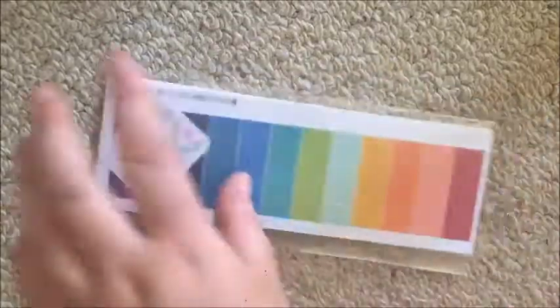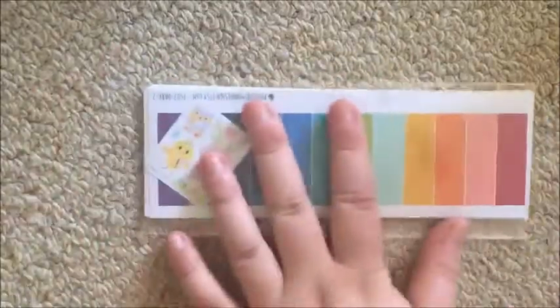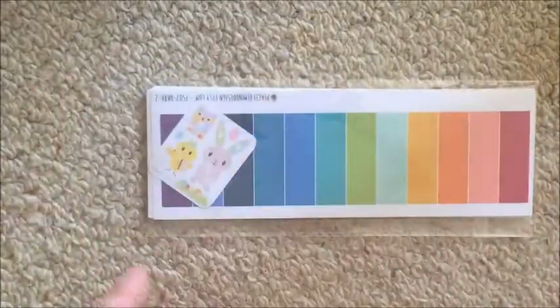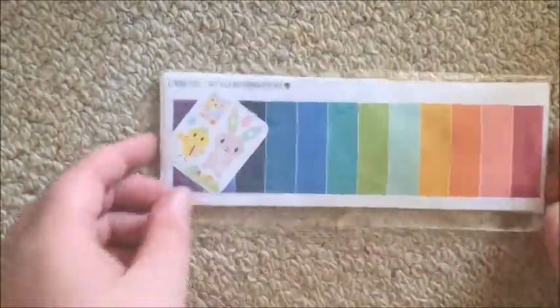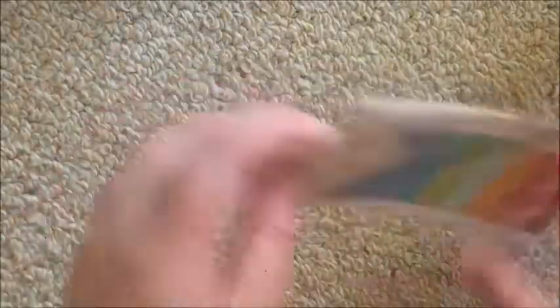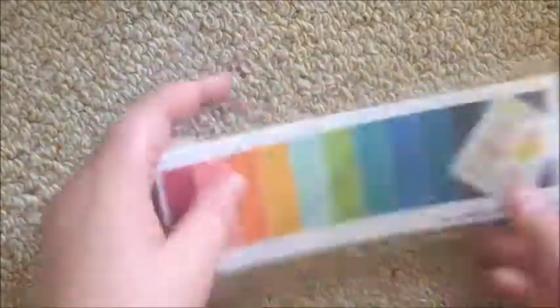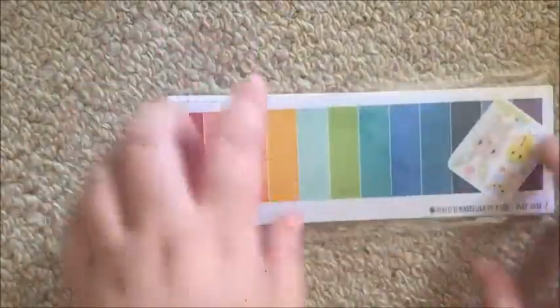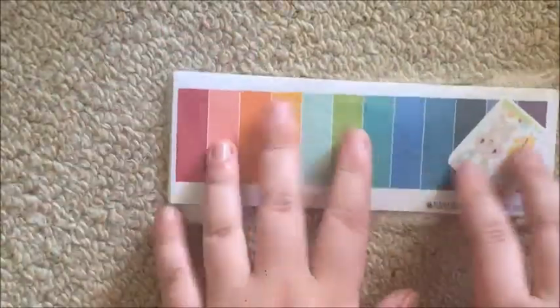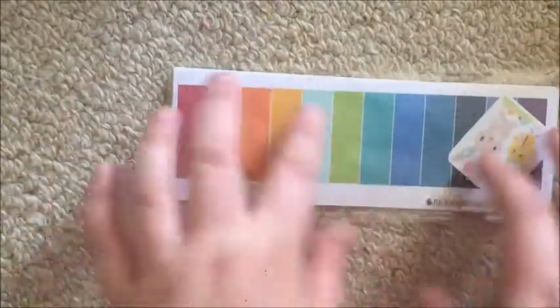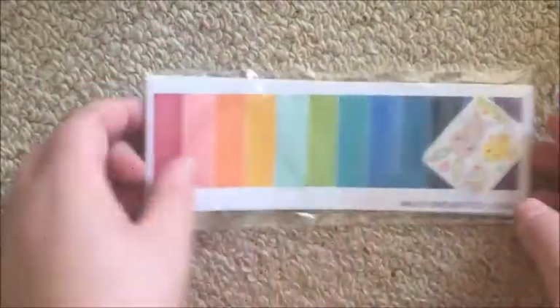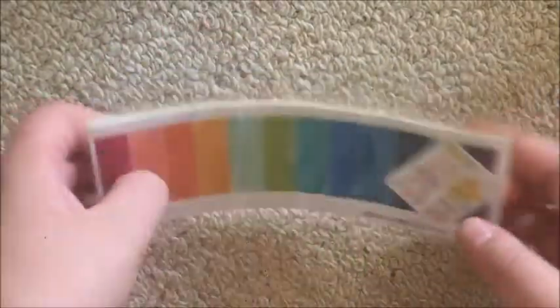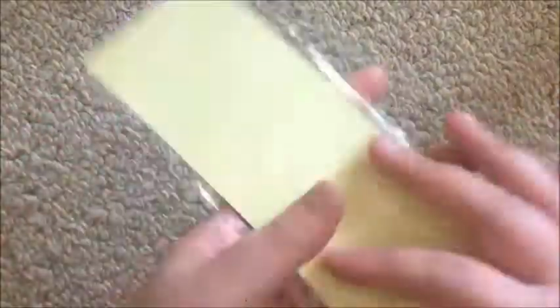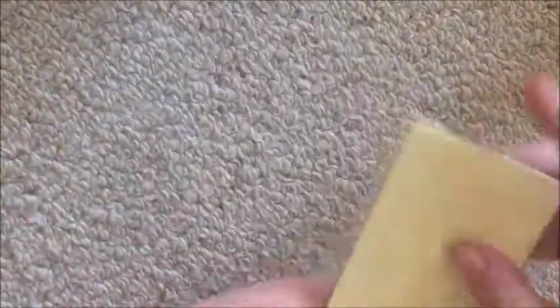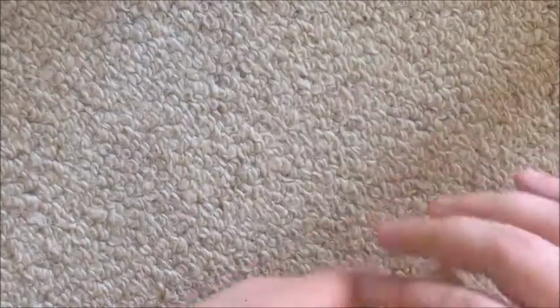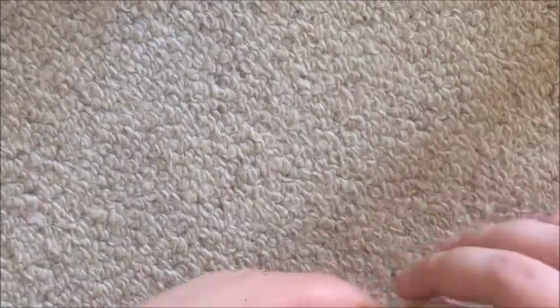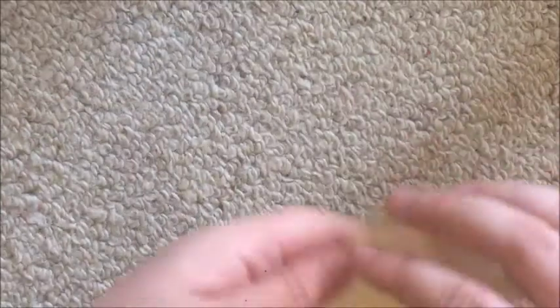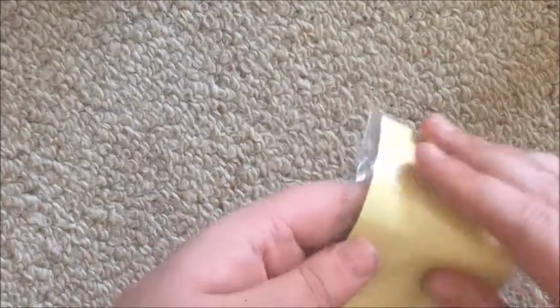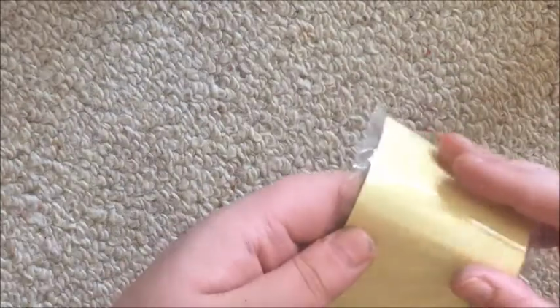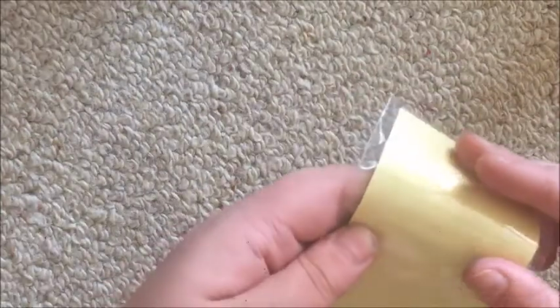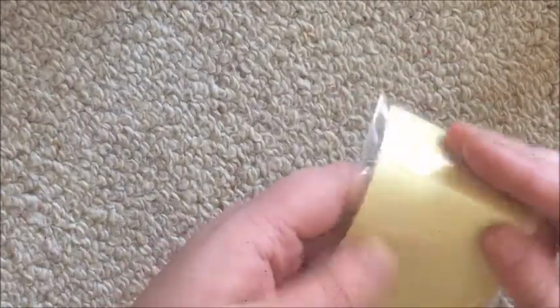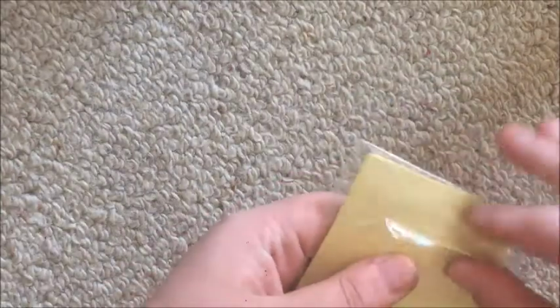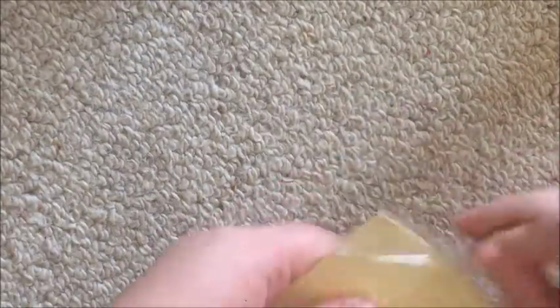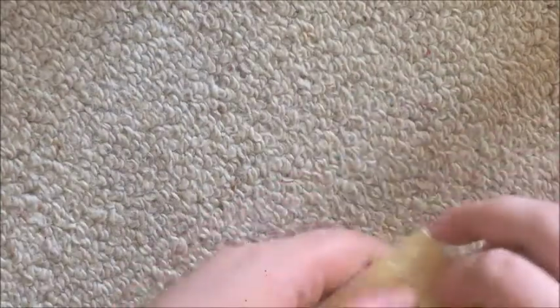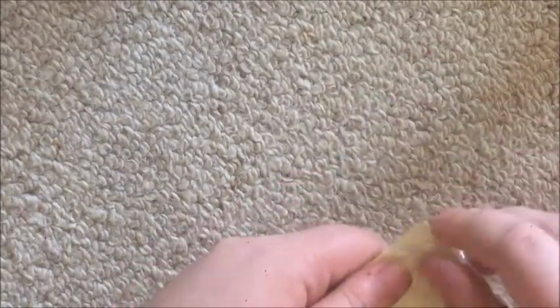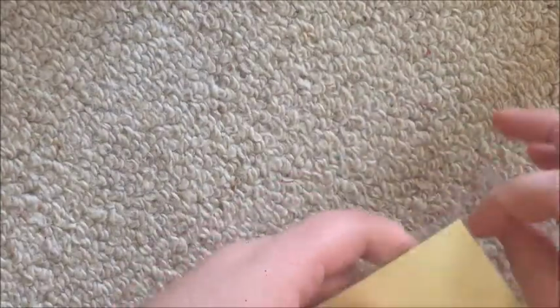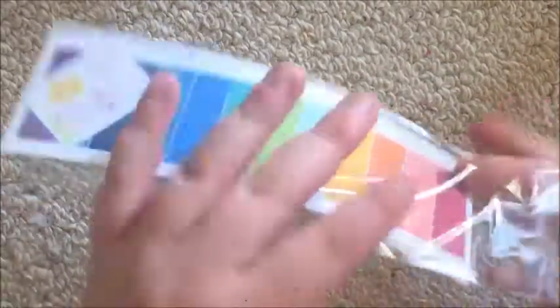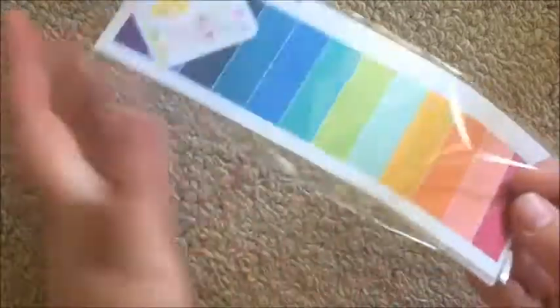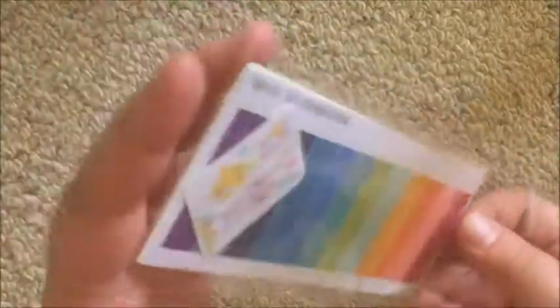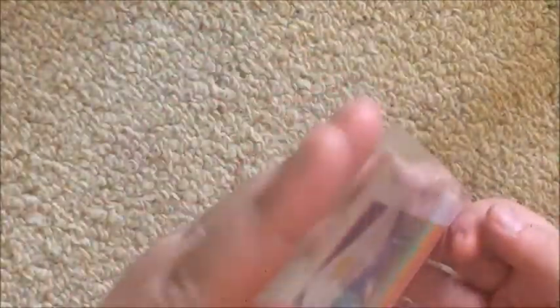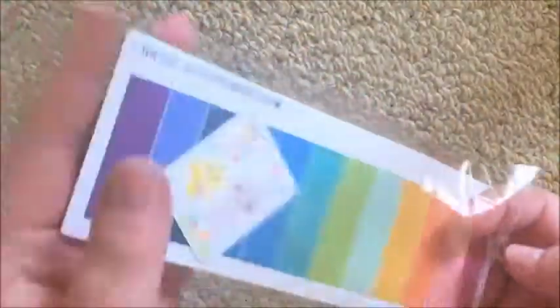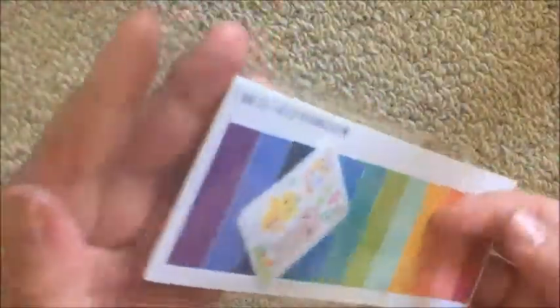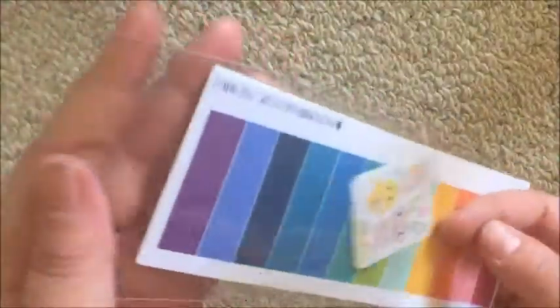Next up is my order from Peaceful Mind Design. I got this to use with my horizontal planner mostly. Her items do ship in these little plastic baggies.